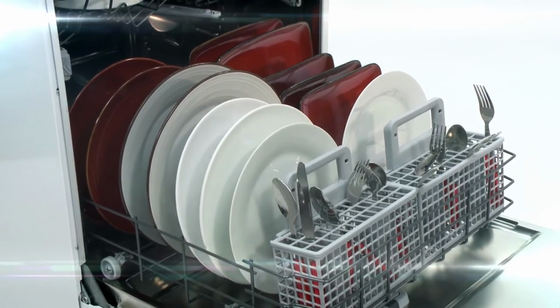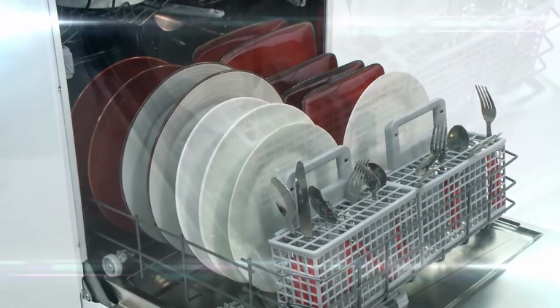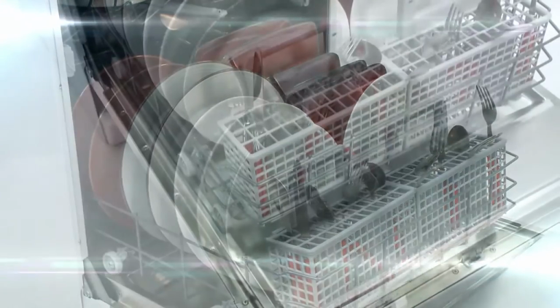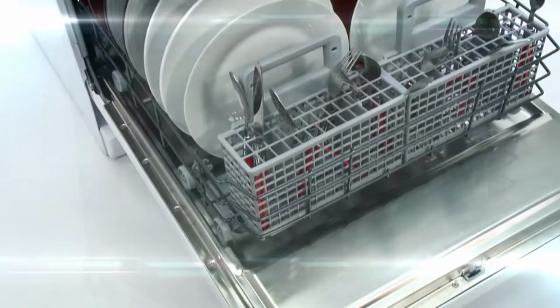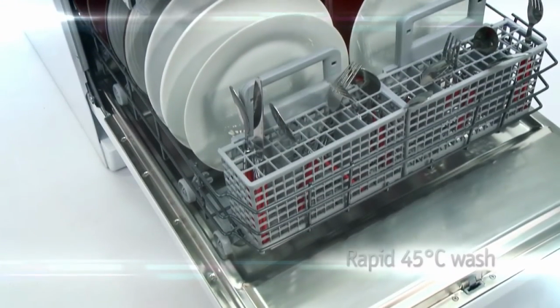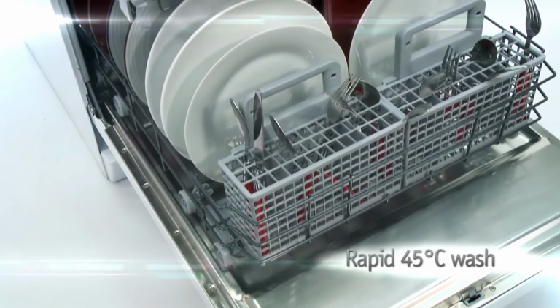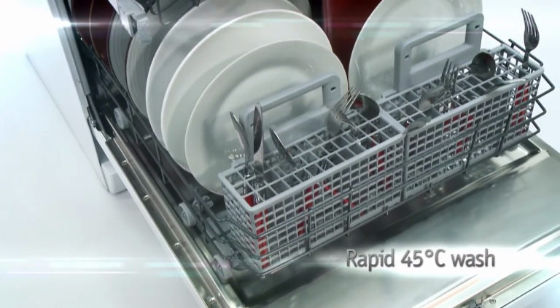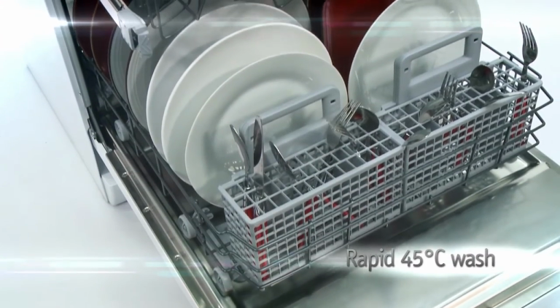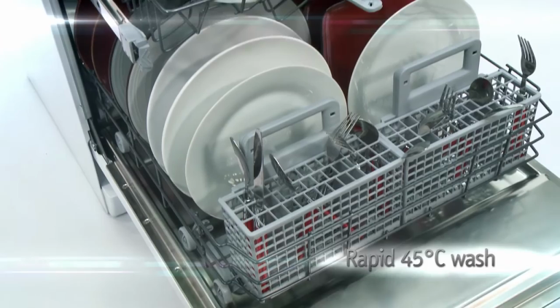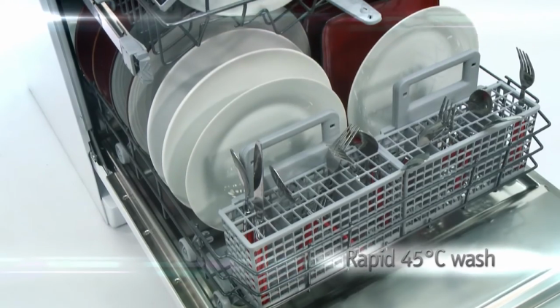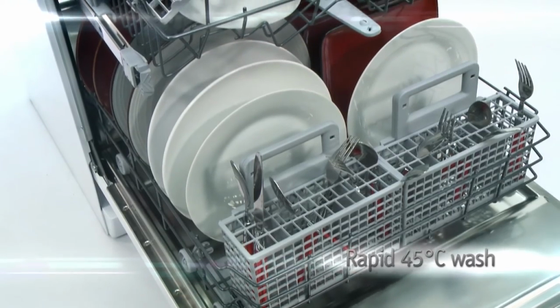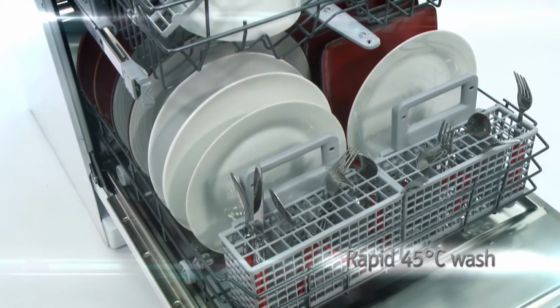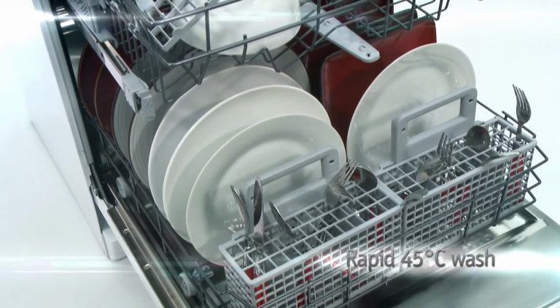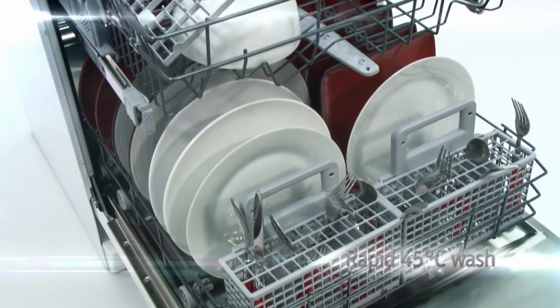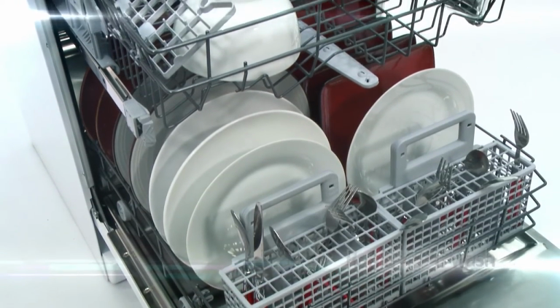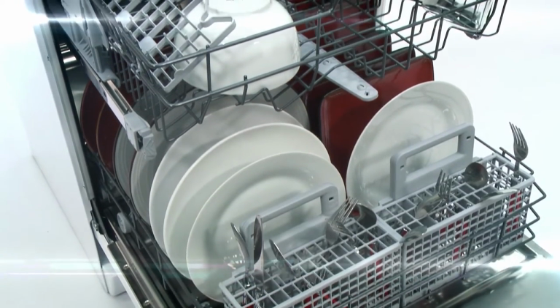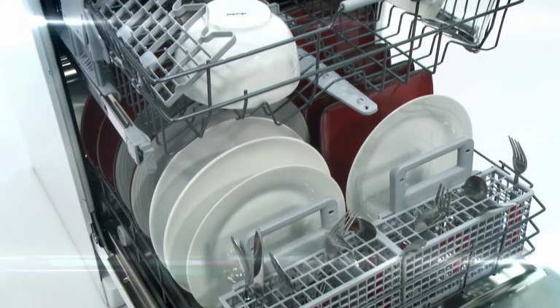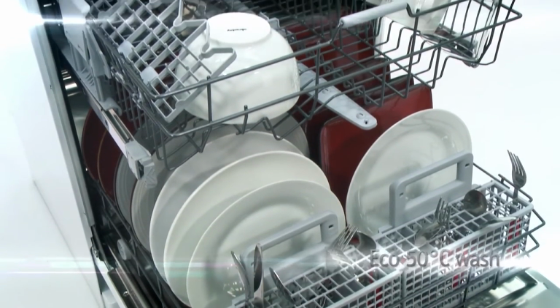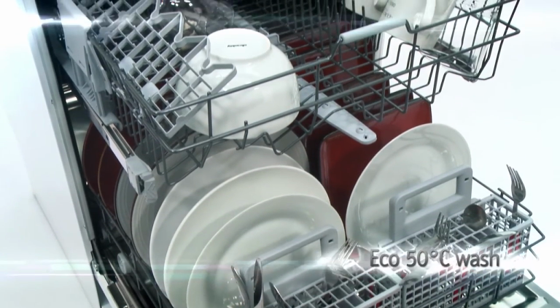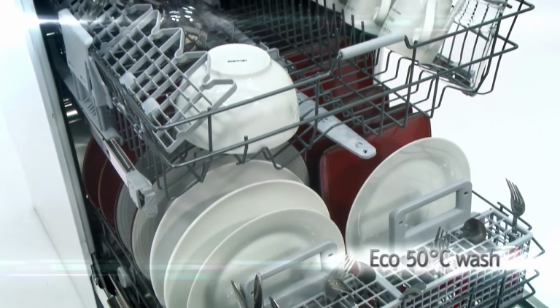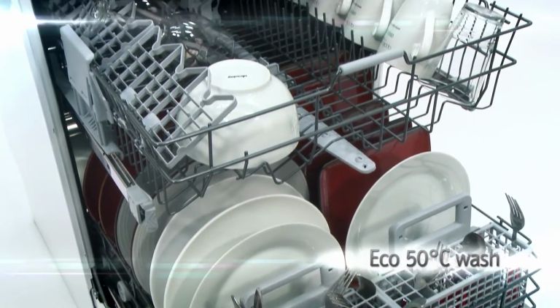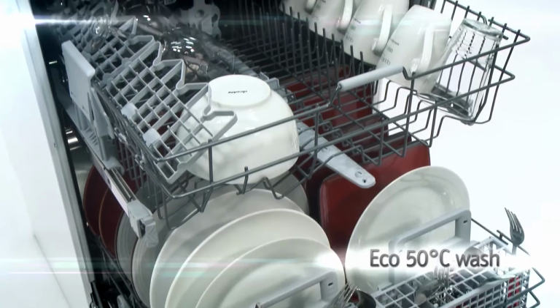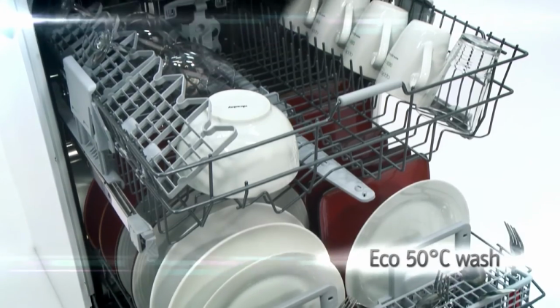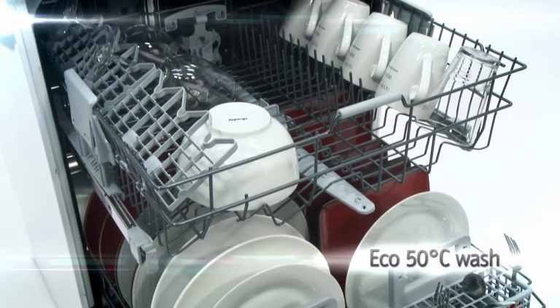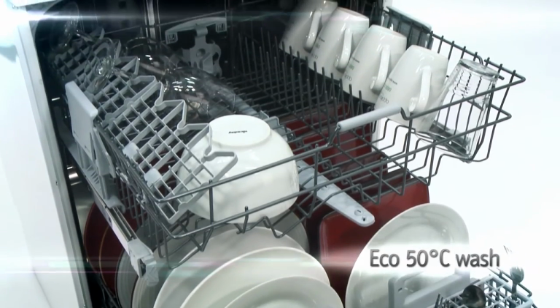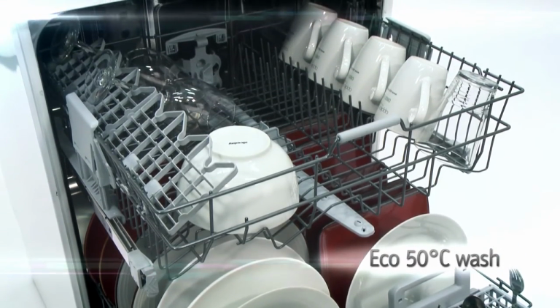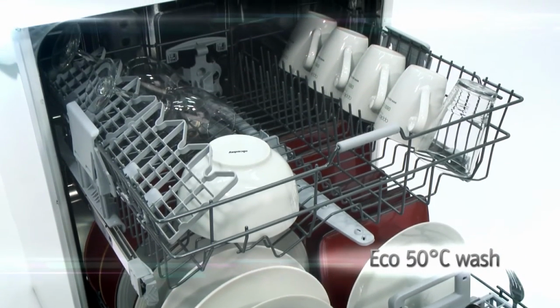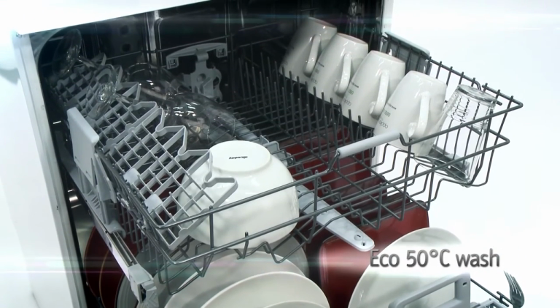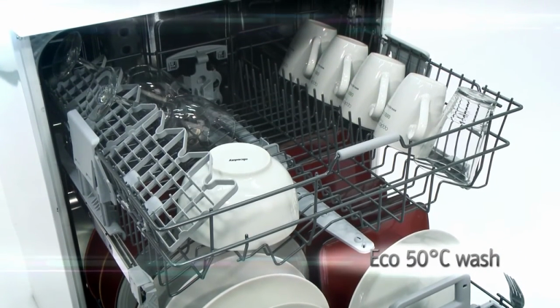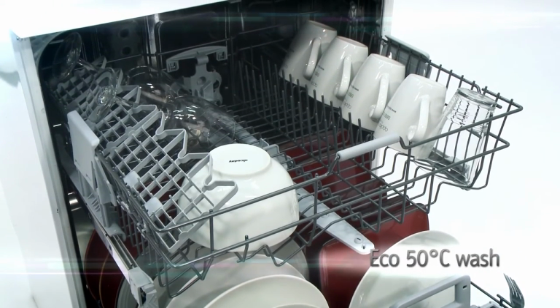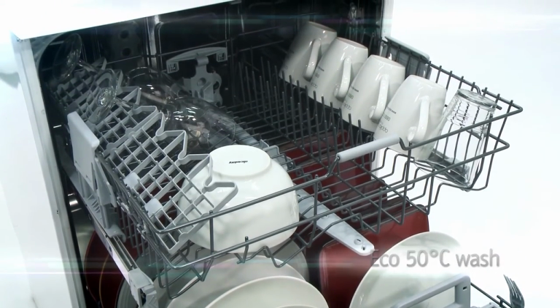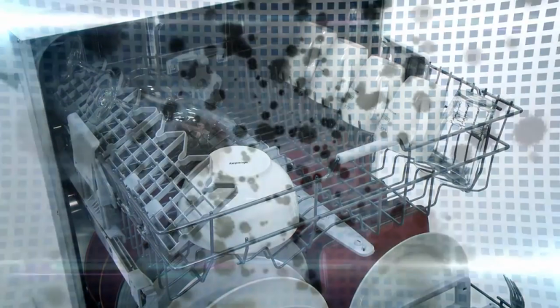Whirlpool's speedy rapid 45 degree programme will get smaller loads clean in just 30 minutes. Additionally, the eco 50 degree wash will provide you with even more money and energy-saving reasons to ditch those marigolds.